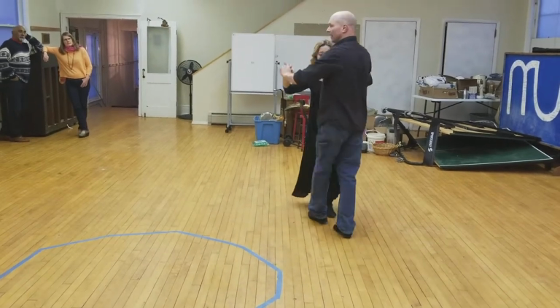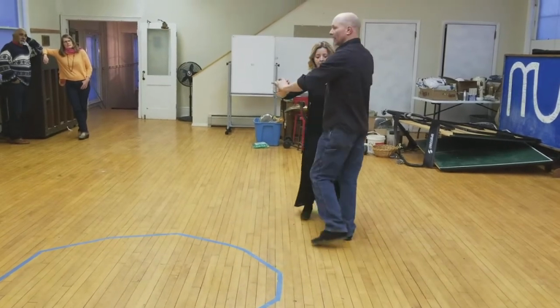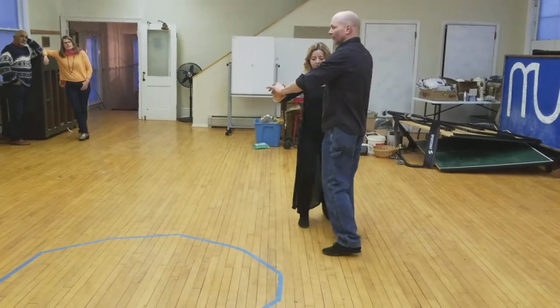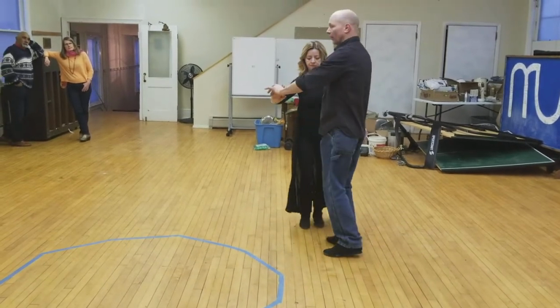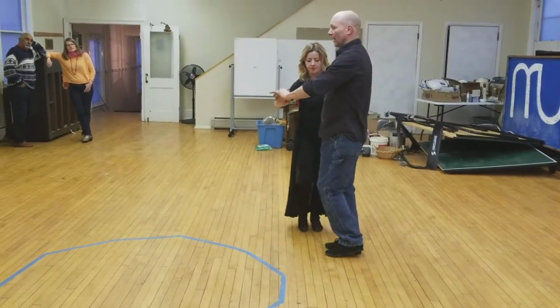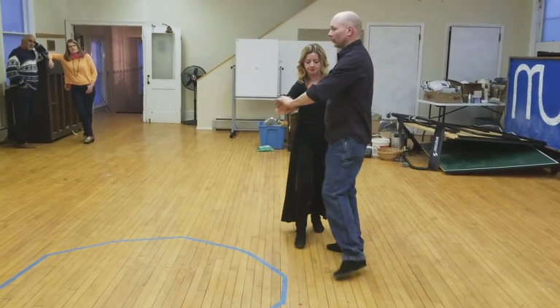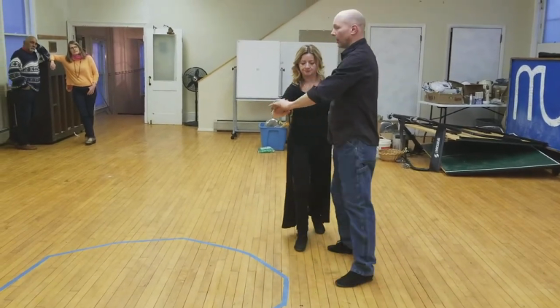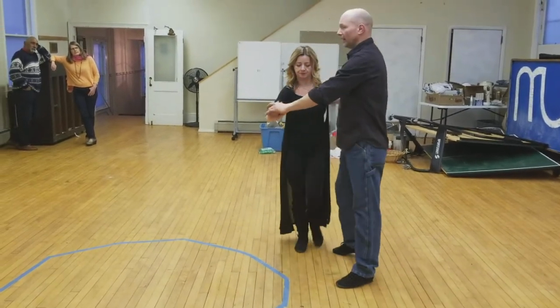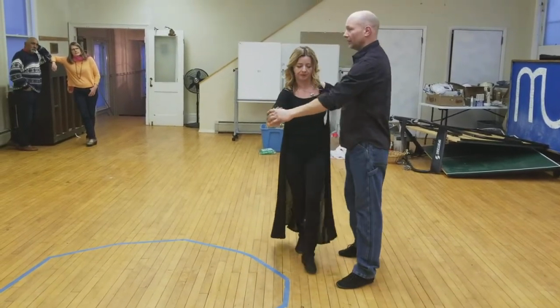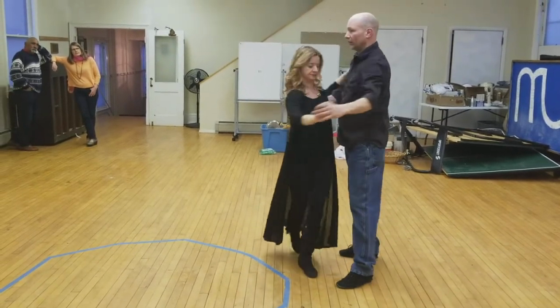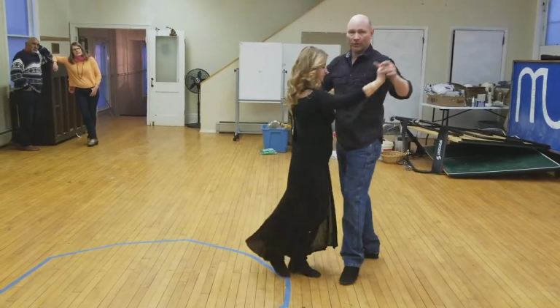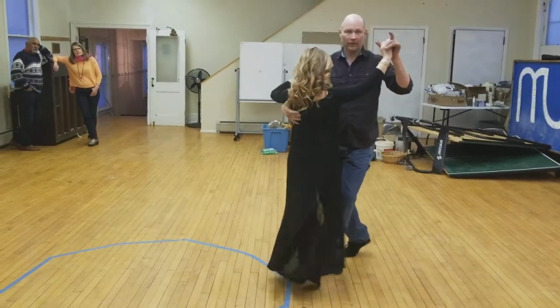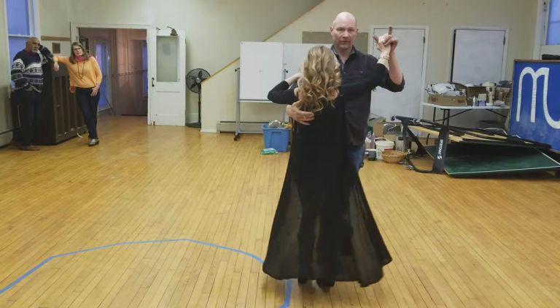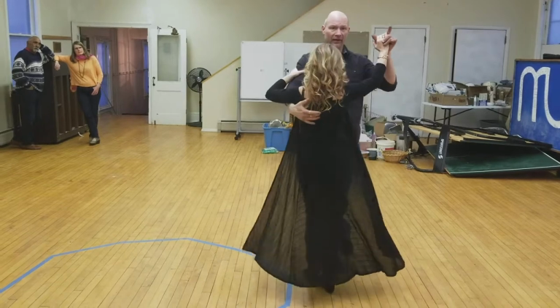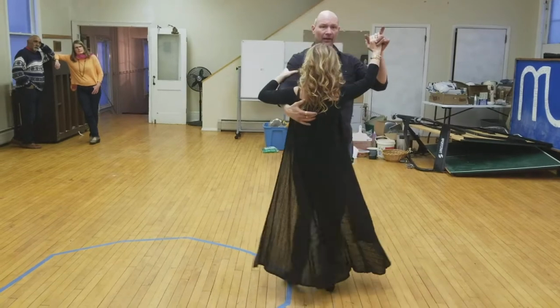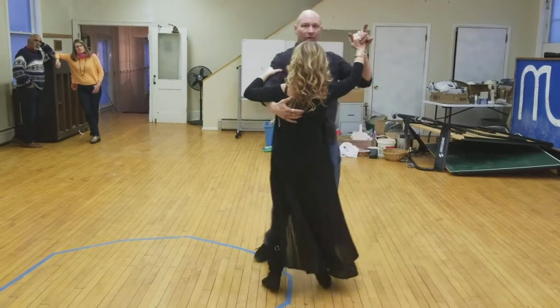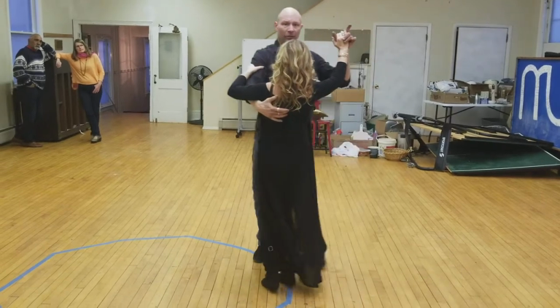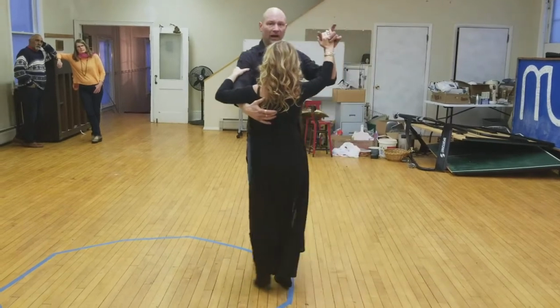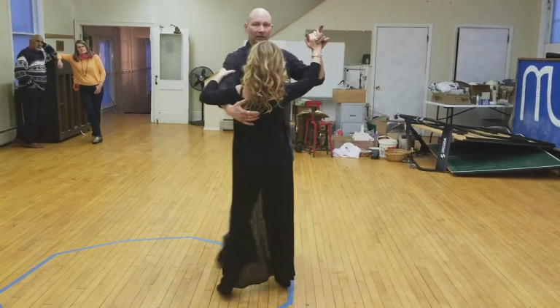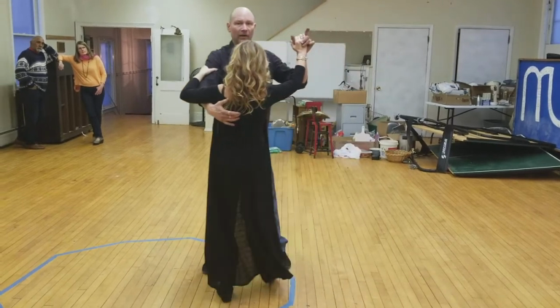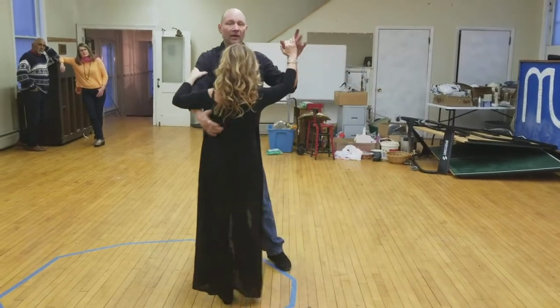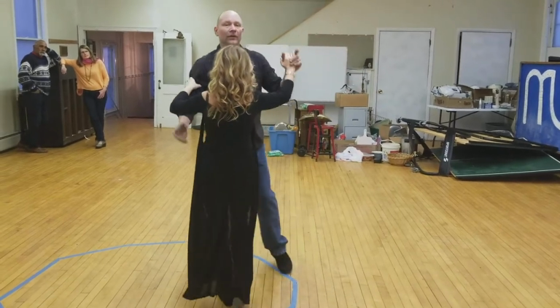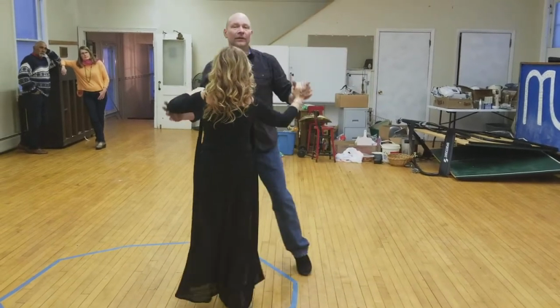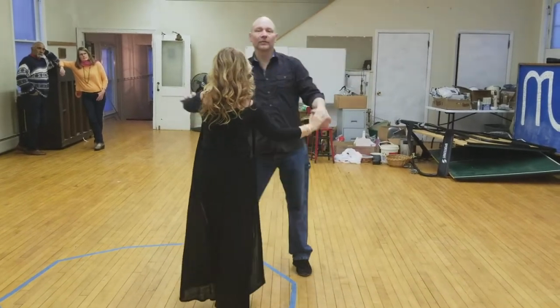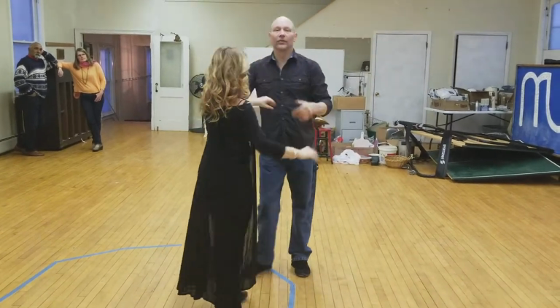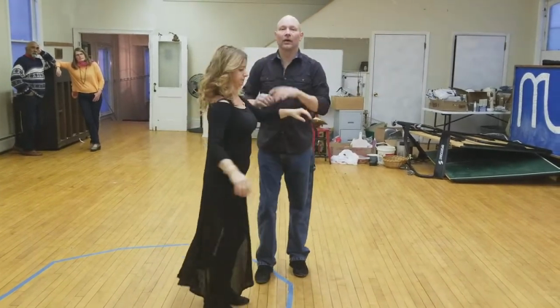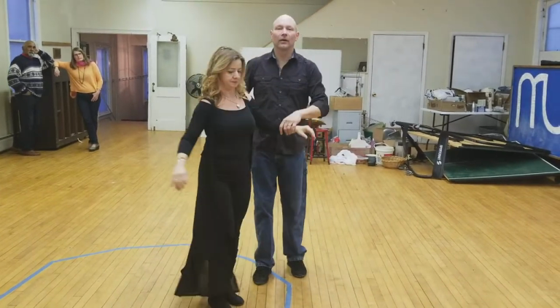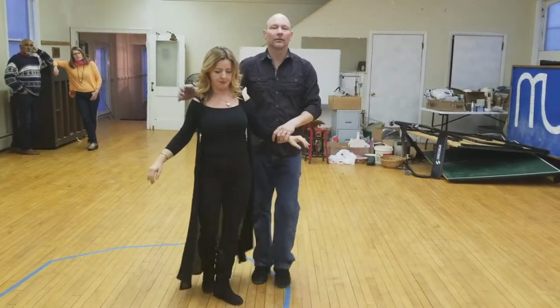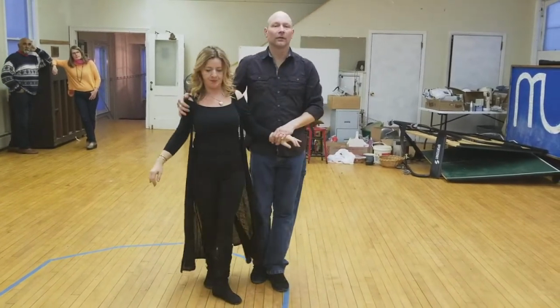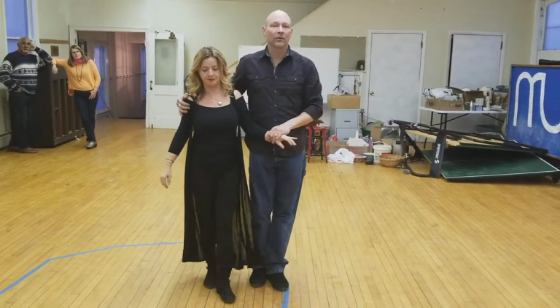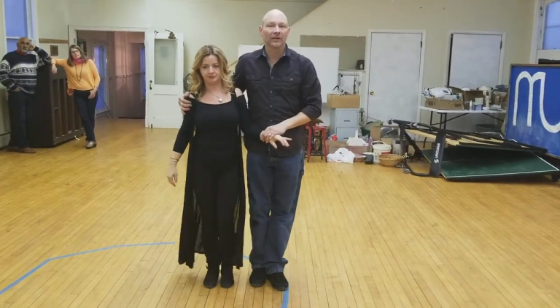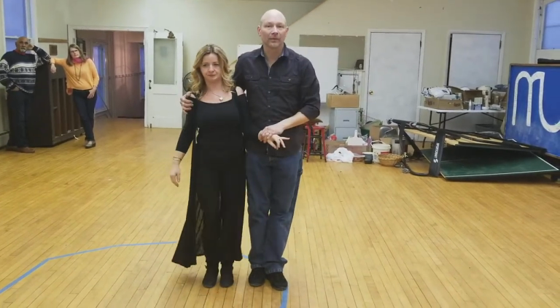I step in on three, and I continue my four and one. One more time: three, four, and one, two, three, four, and one. Feels very similar to our cross body lead and robot.